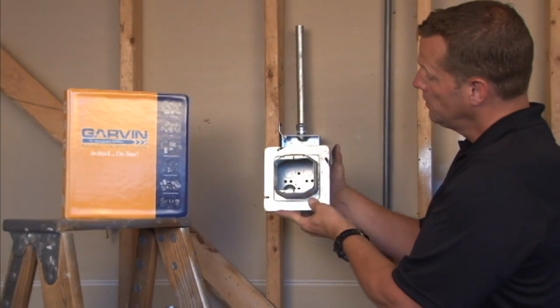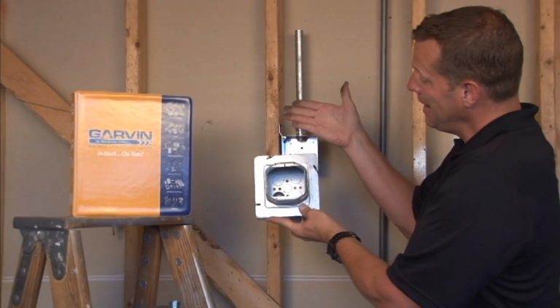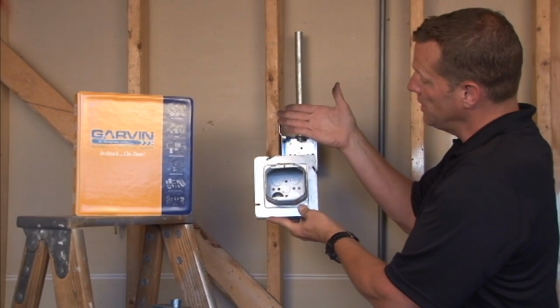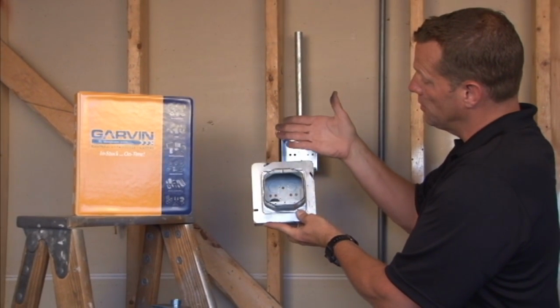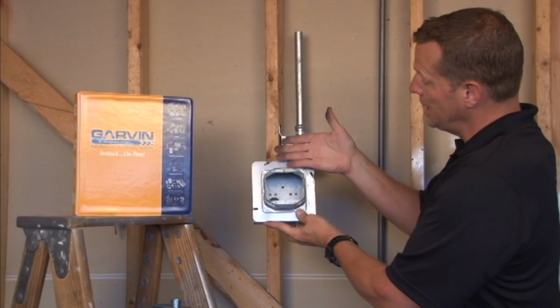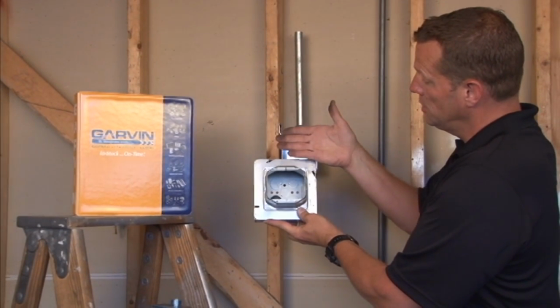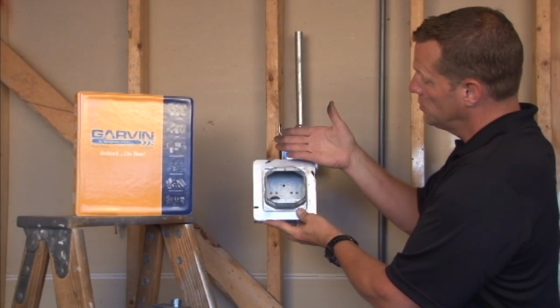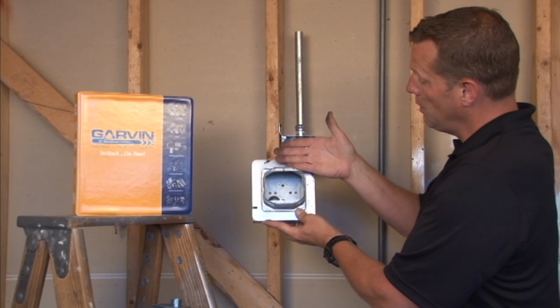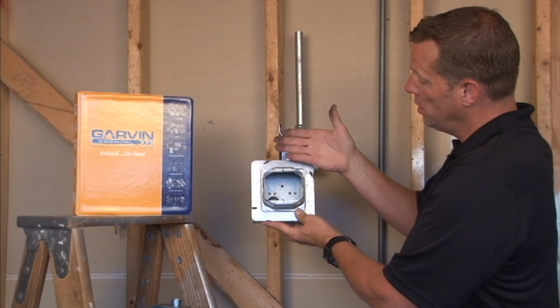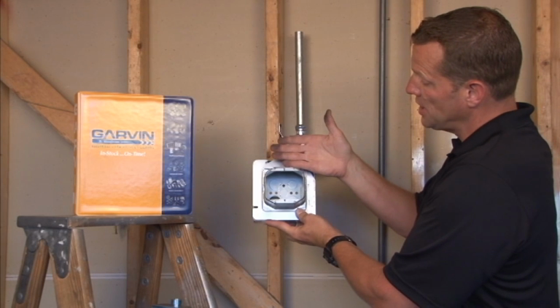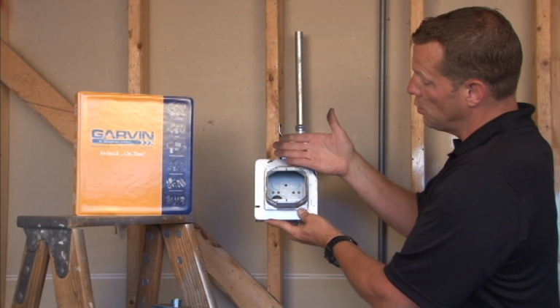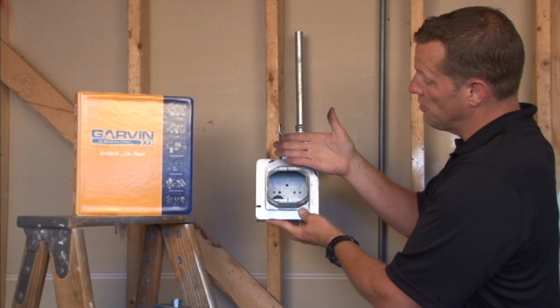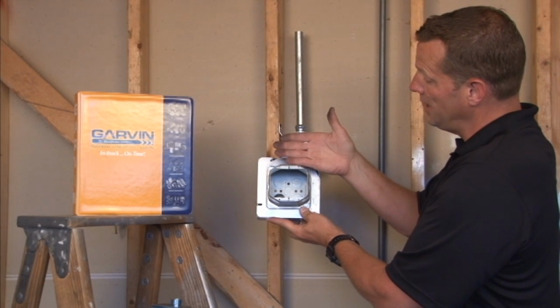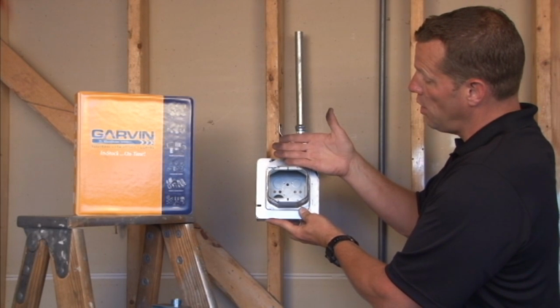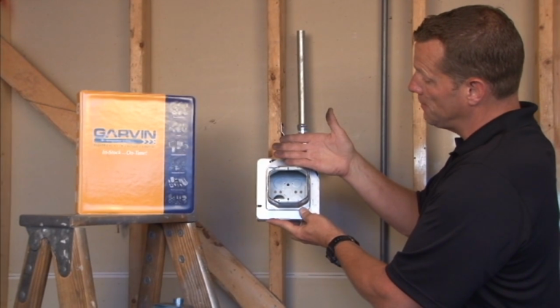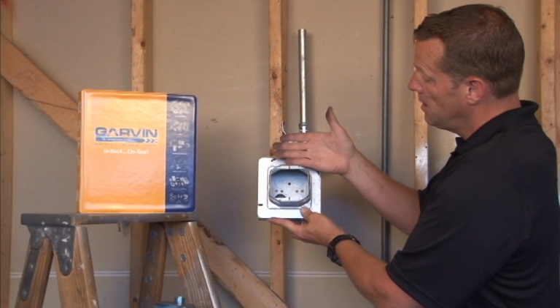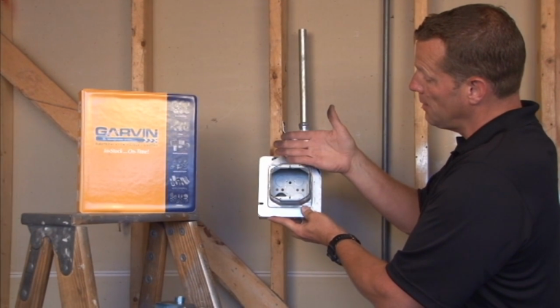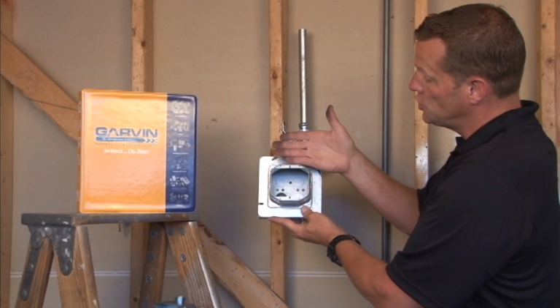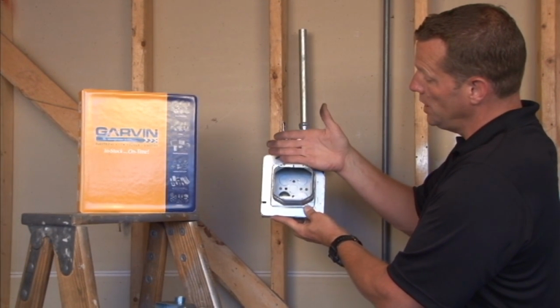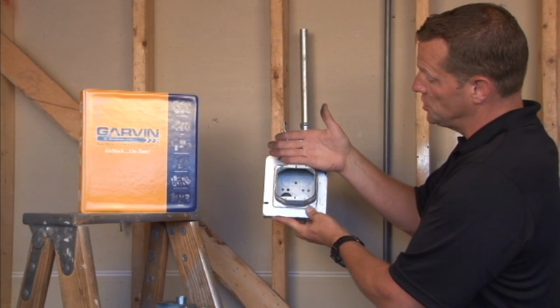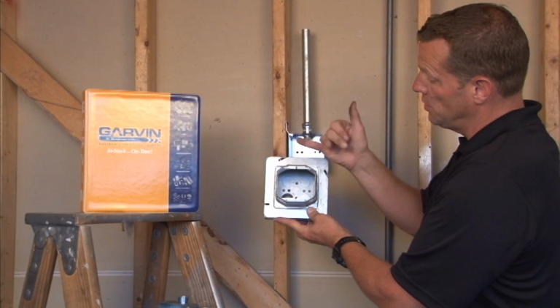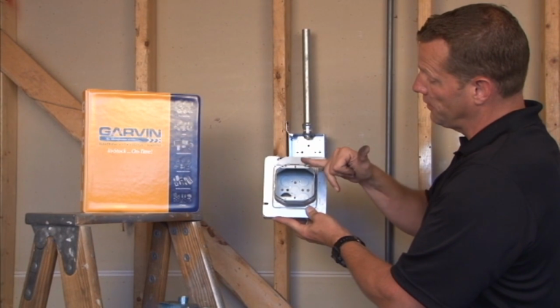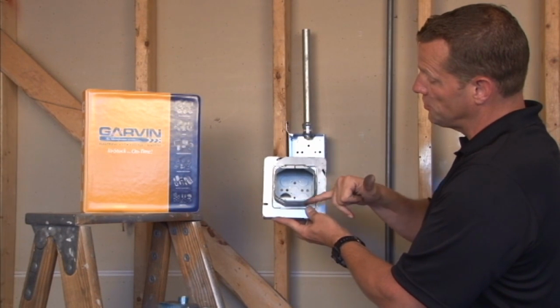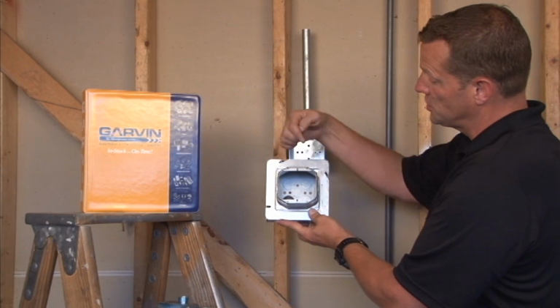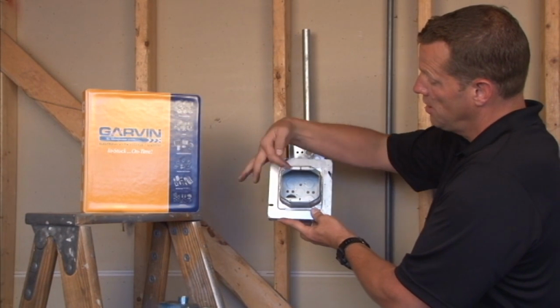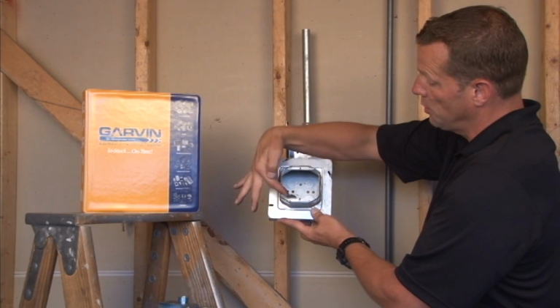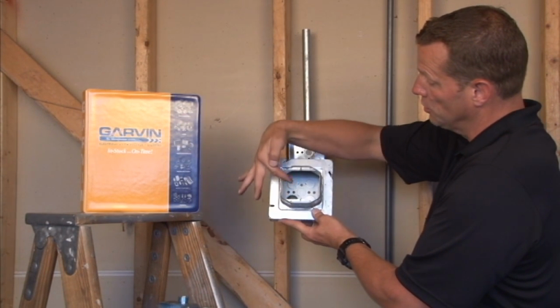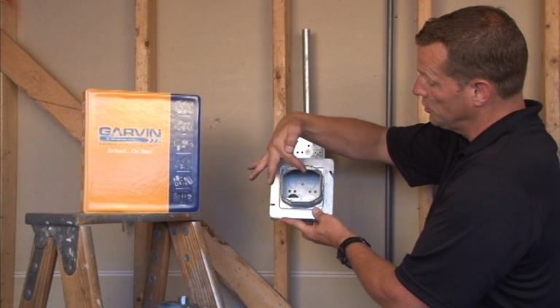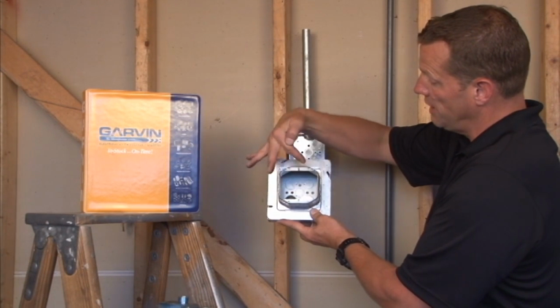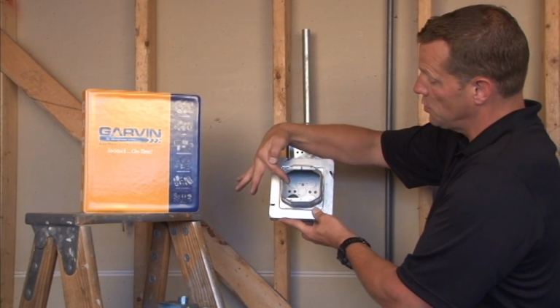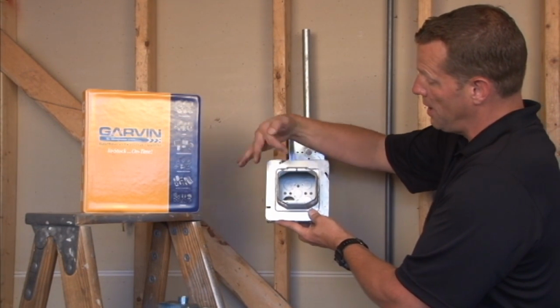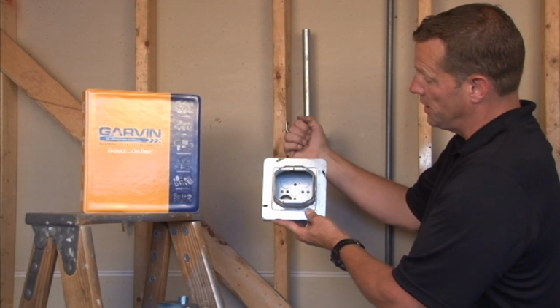And now you're ready for plaster, drywall, soundboard, or a variety of wall depths to come out 2 inches, giving you a perfect flush finish for both your low-voltage devices or power devices.